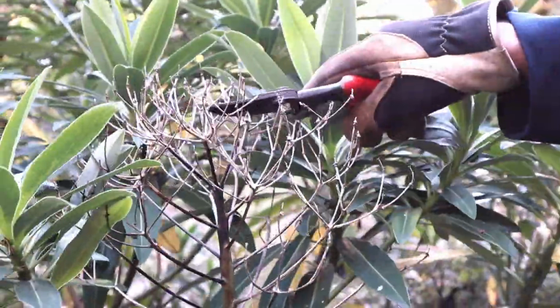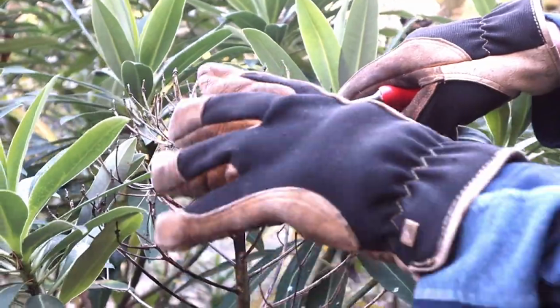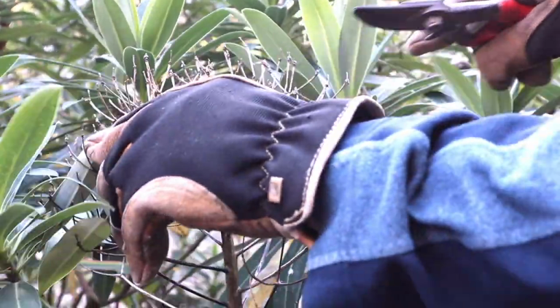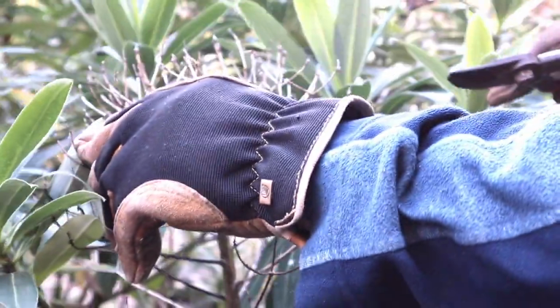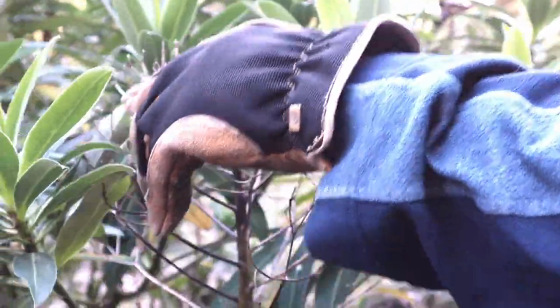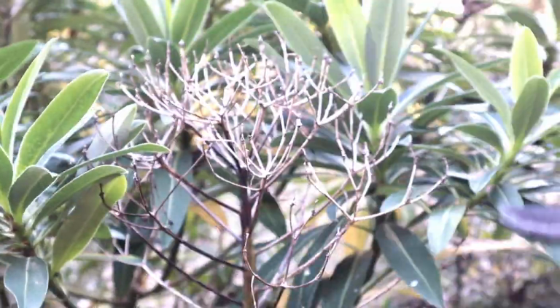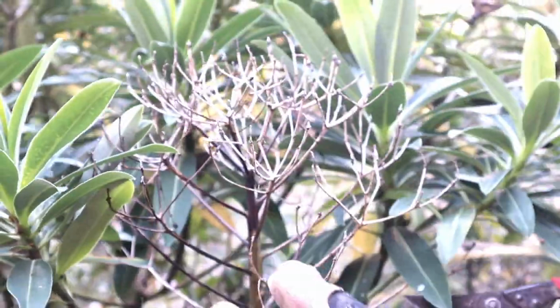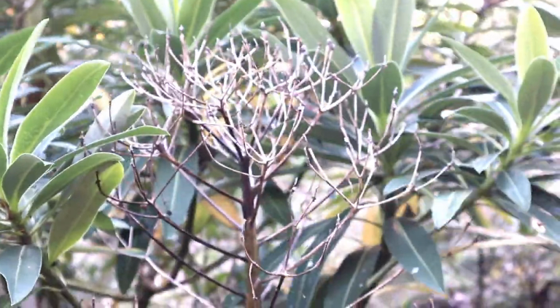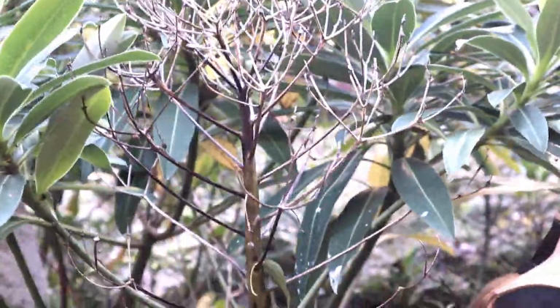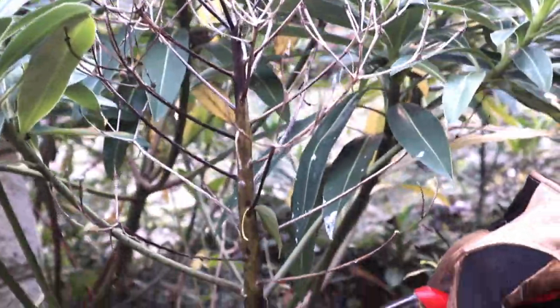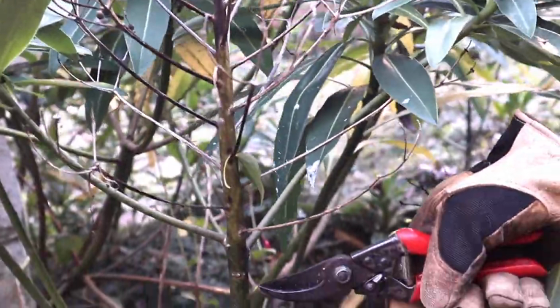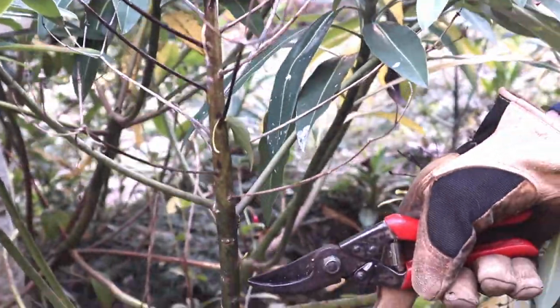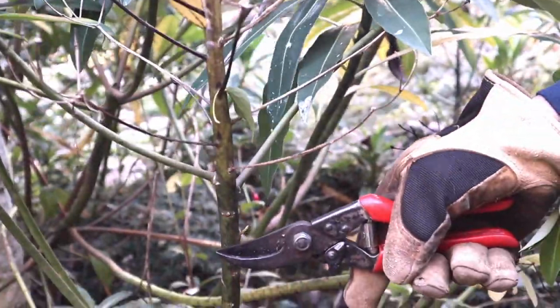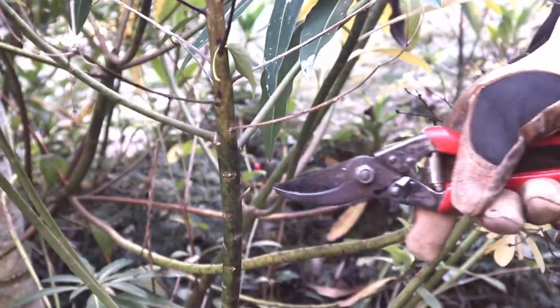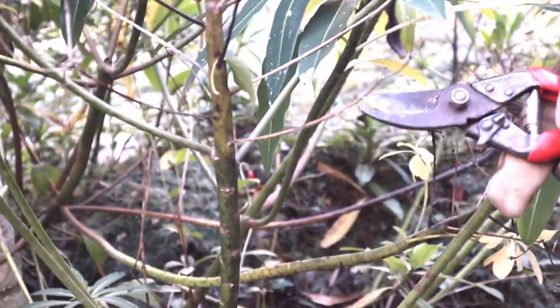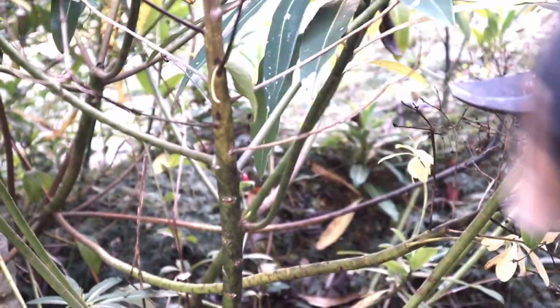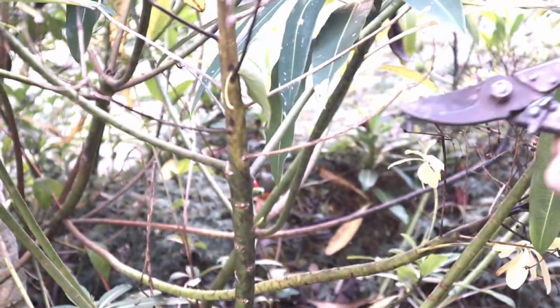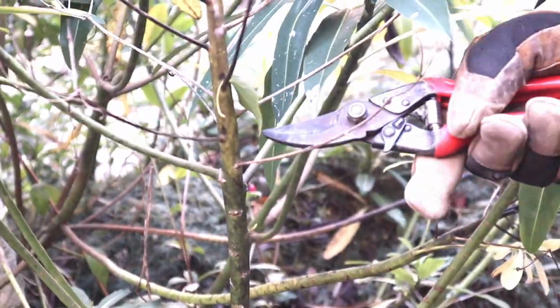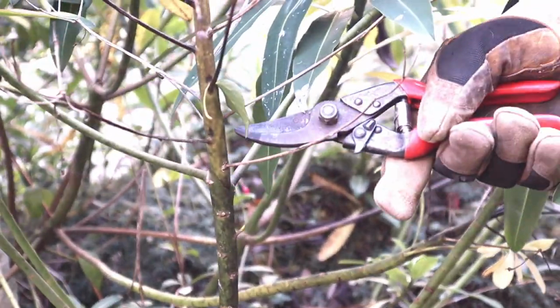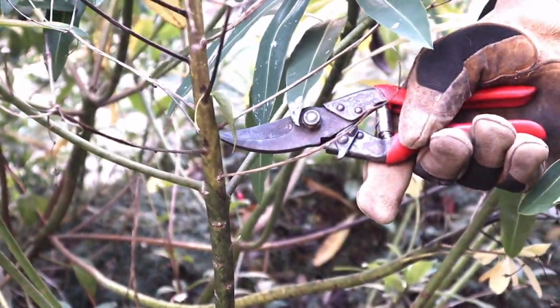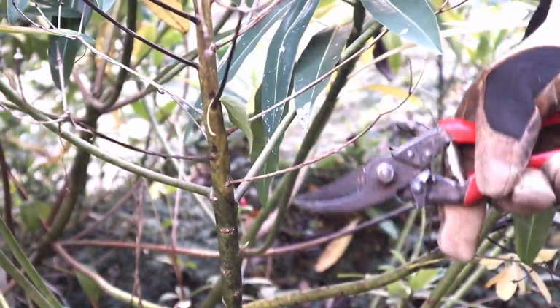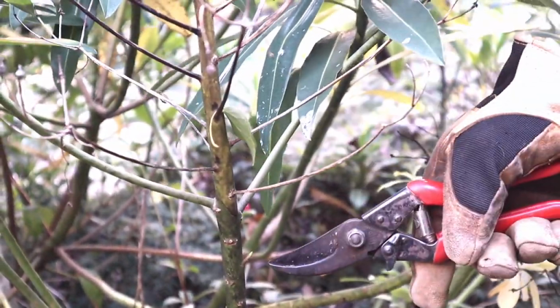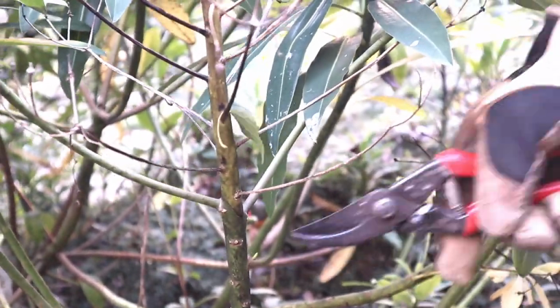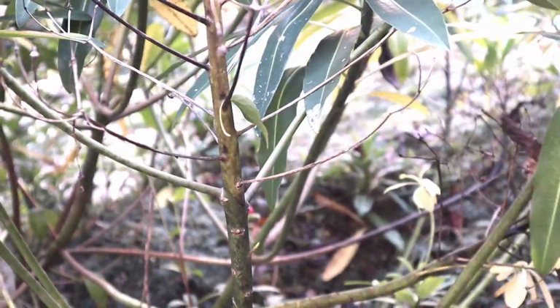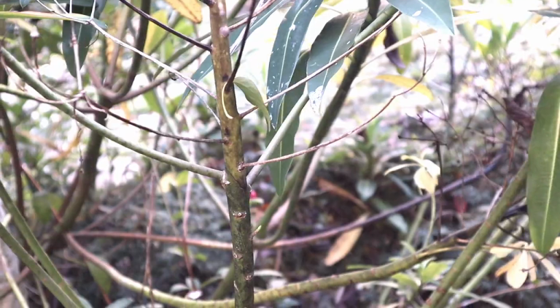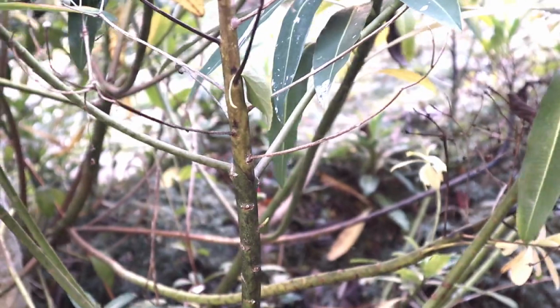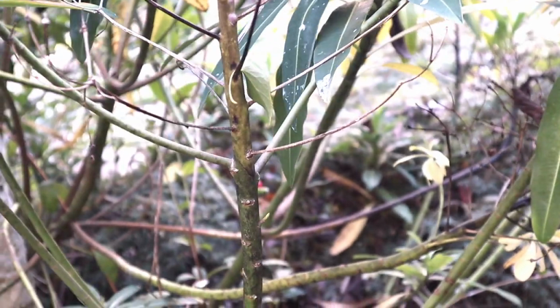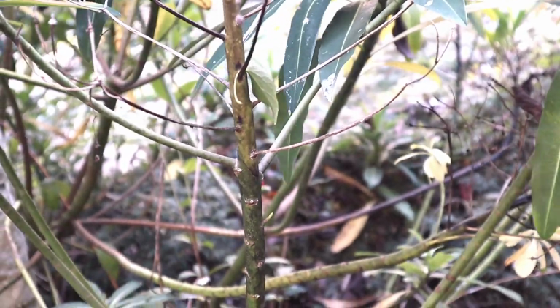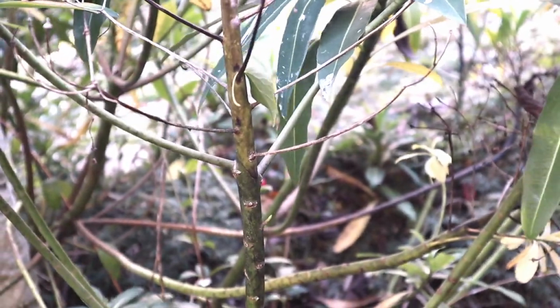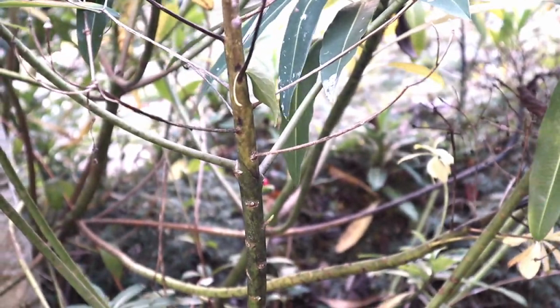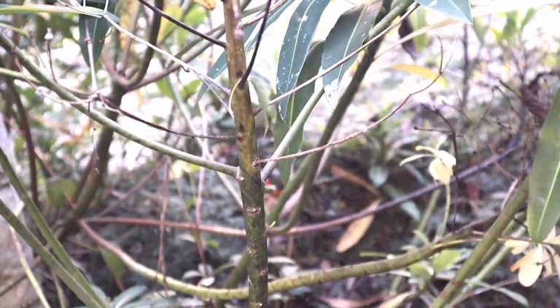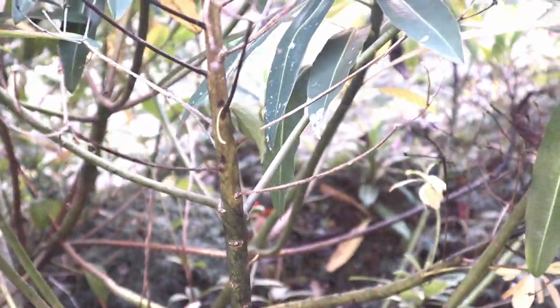You can see this is one which has flowered, and if you look down here below, the new buds are coming. So if we take that dead flower head out, that would encourage those new shoots to come out in the spring.